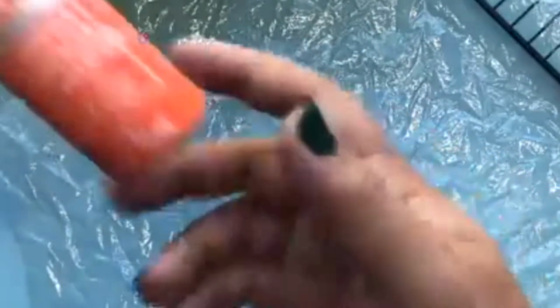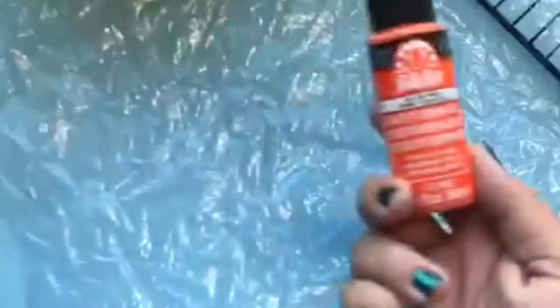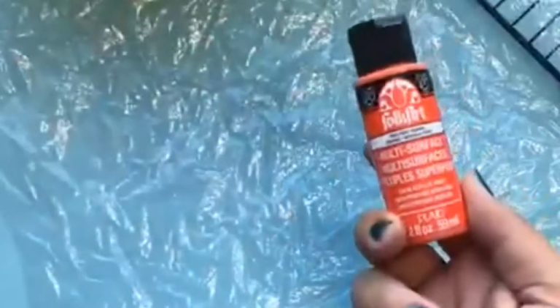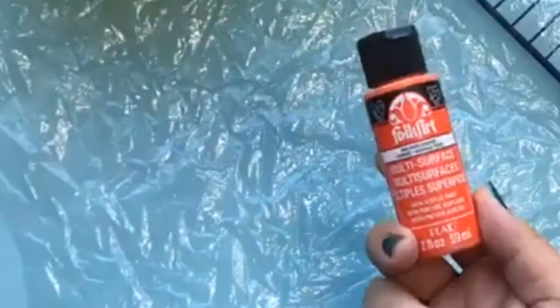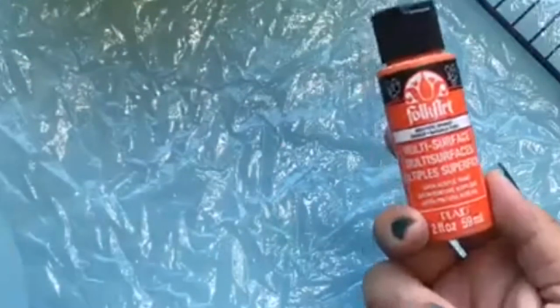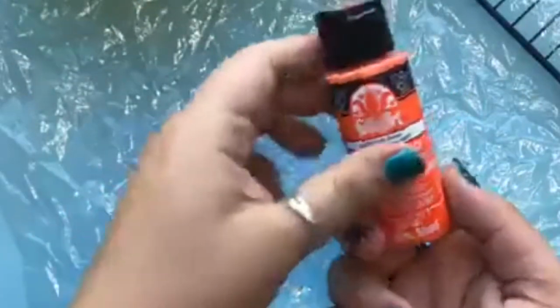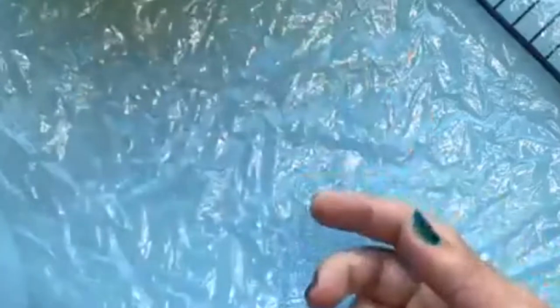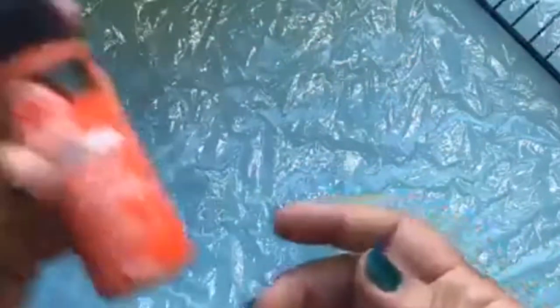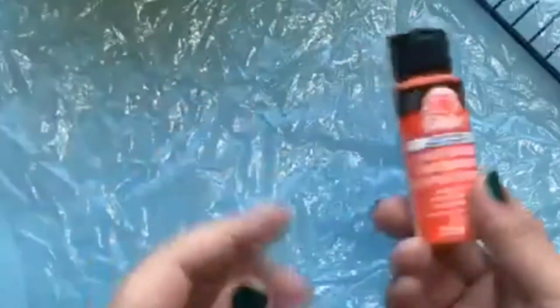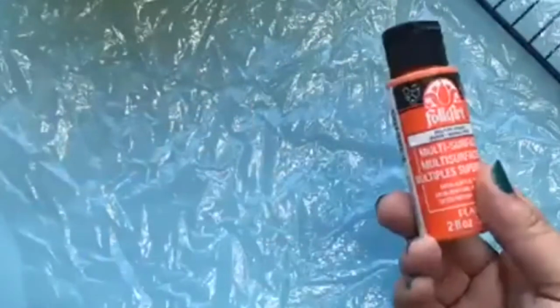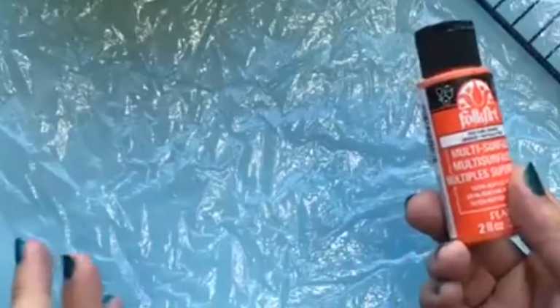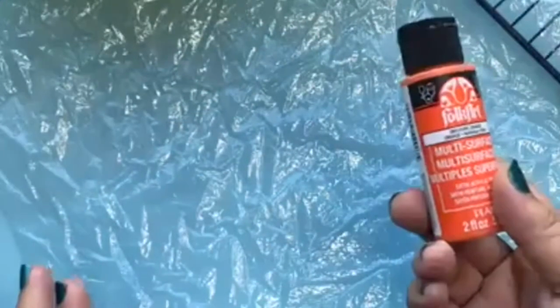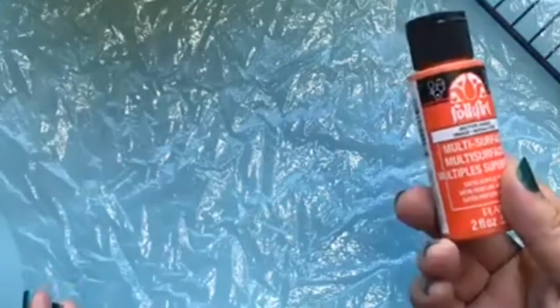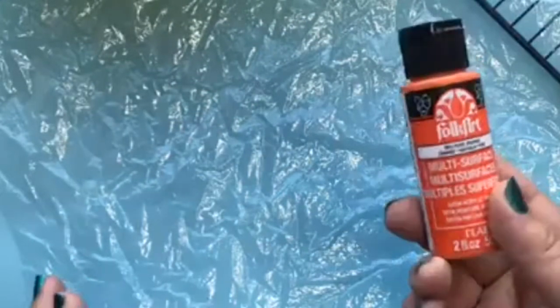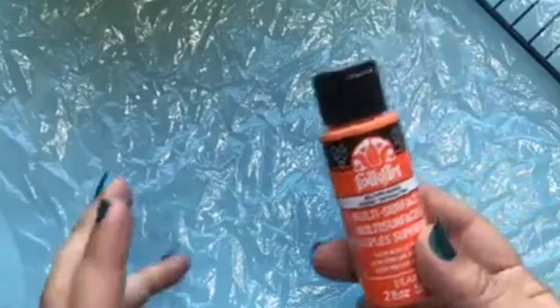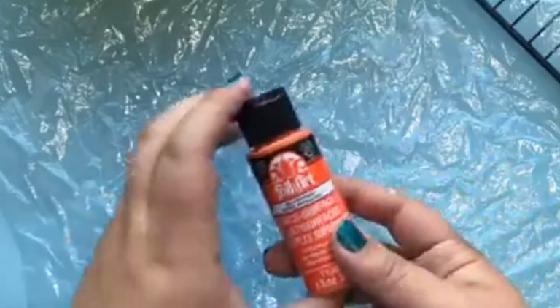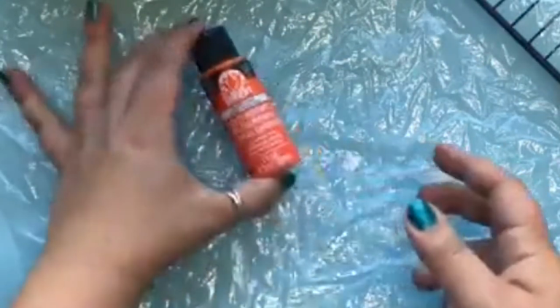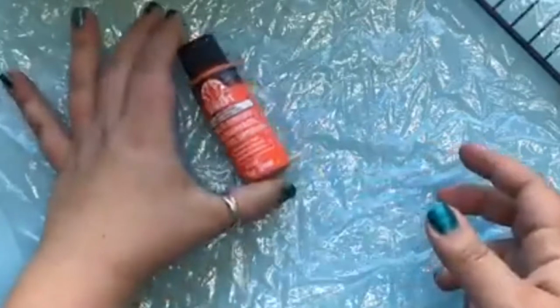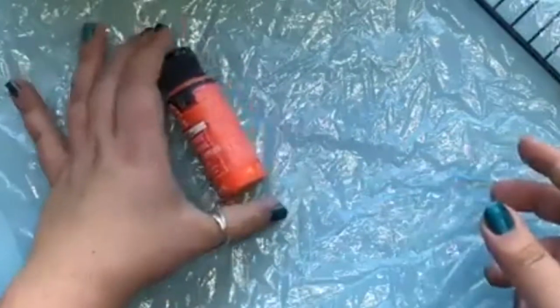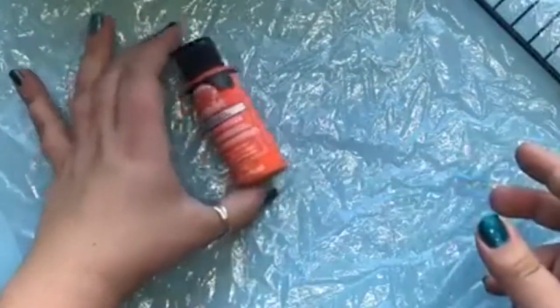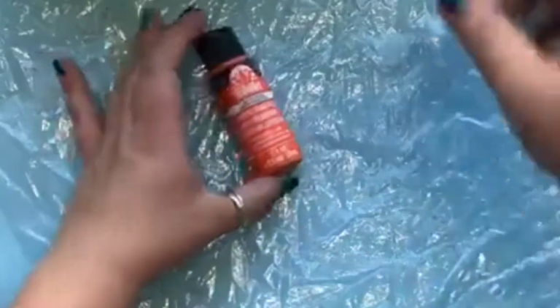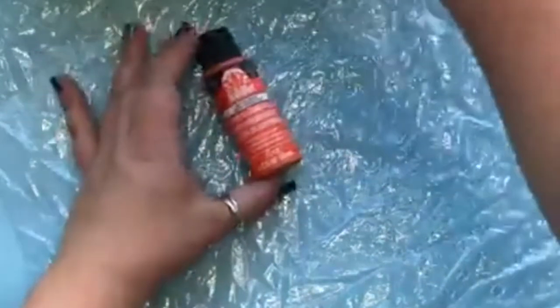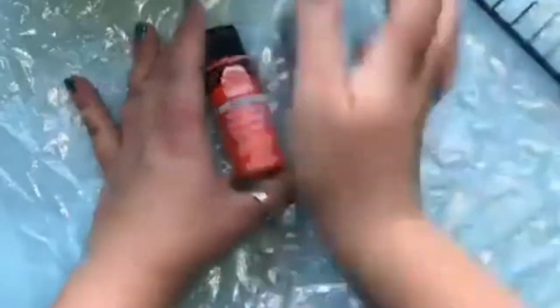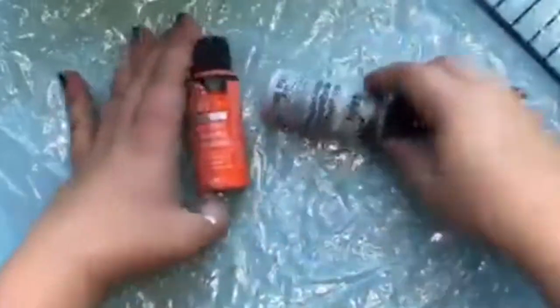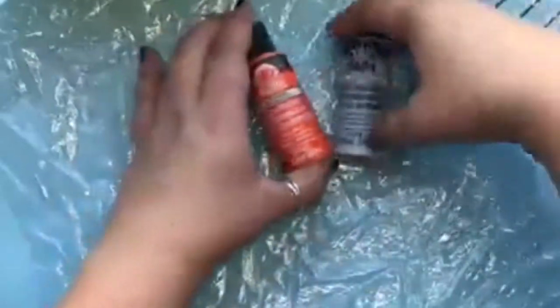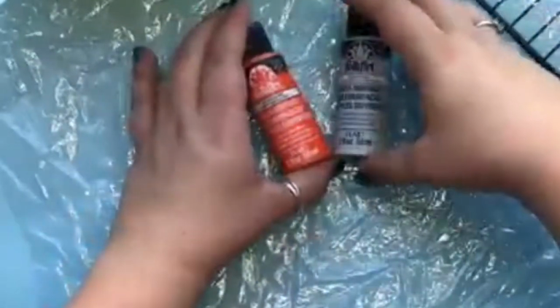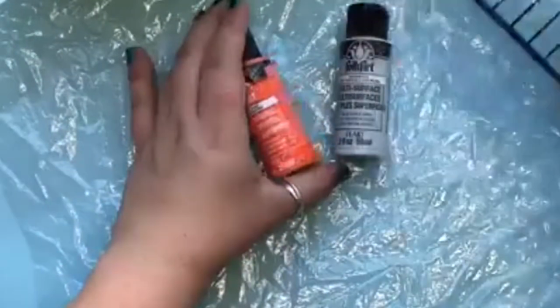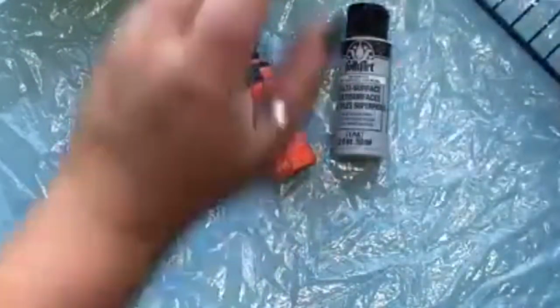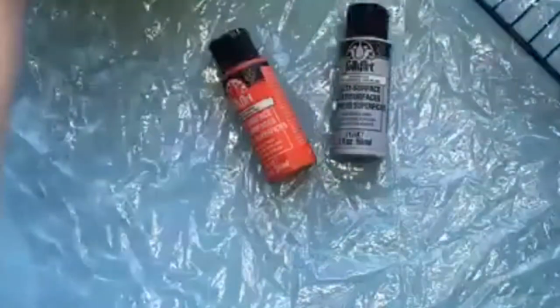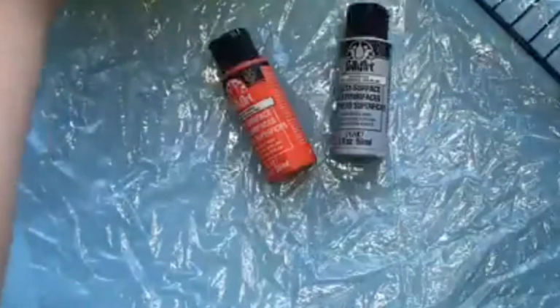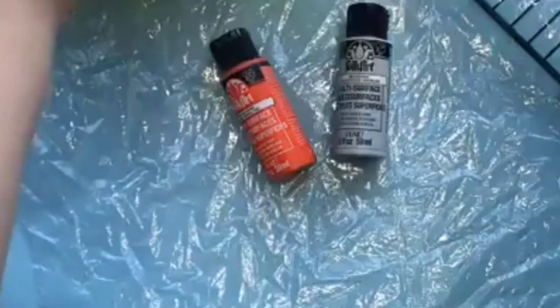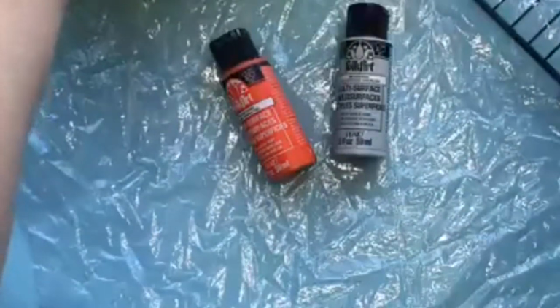The paint I've been using is Folk Art multi-surface paint. I like this because it sticks really well to rocks, it's self-sealing, and I like it anytime my art self-seals — that's cool.